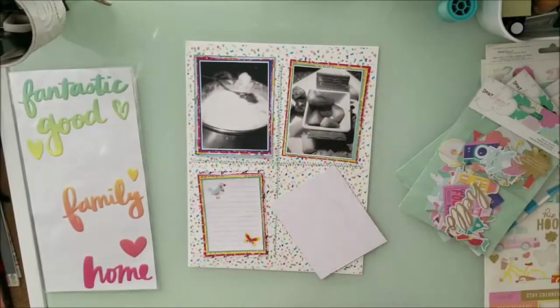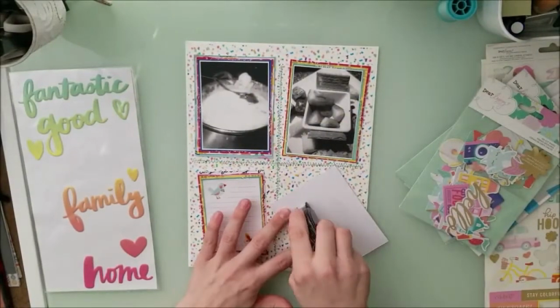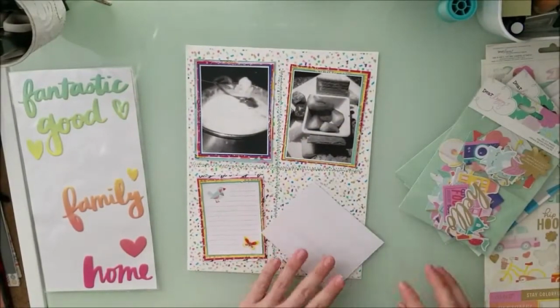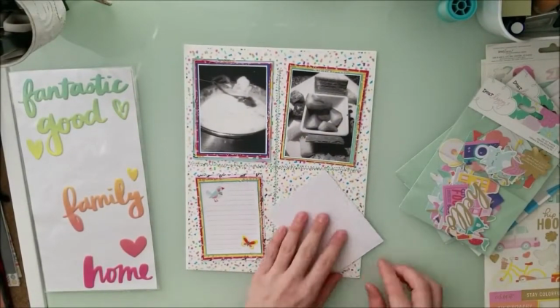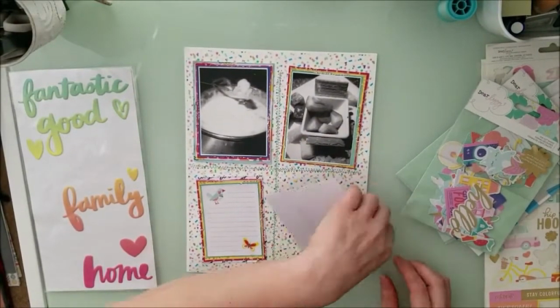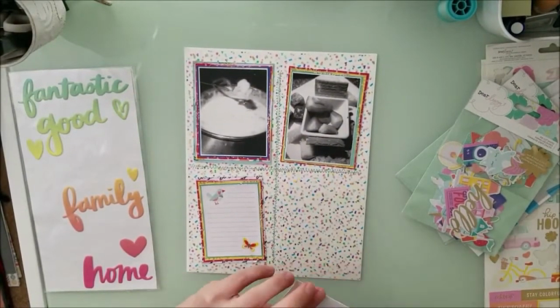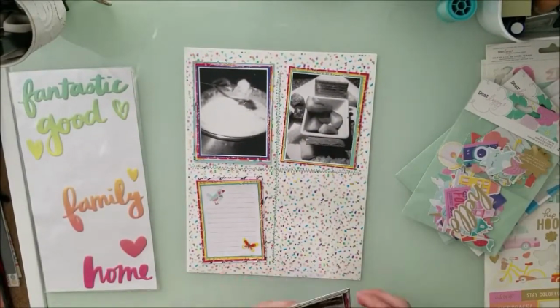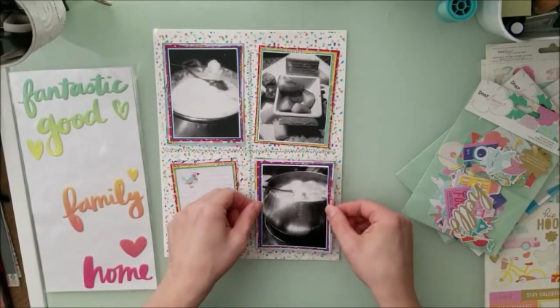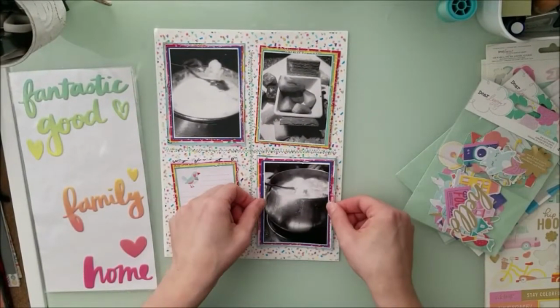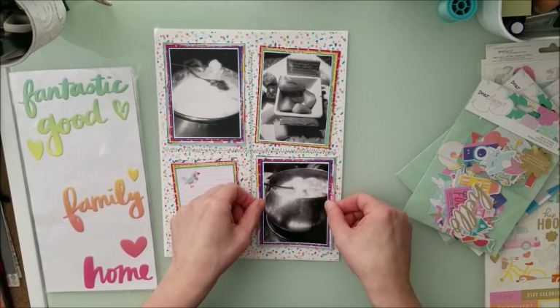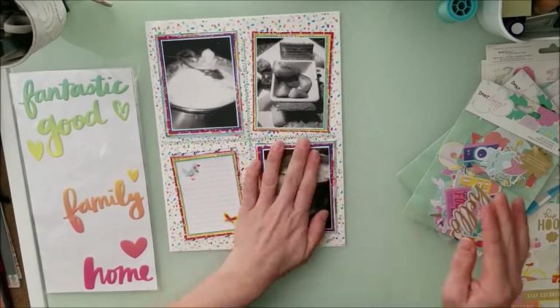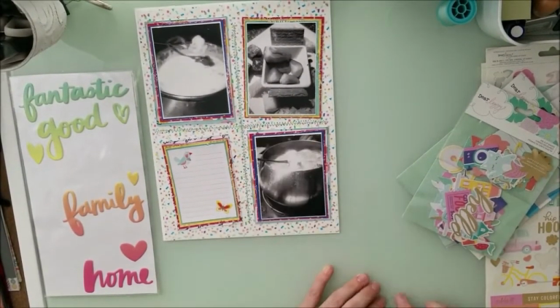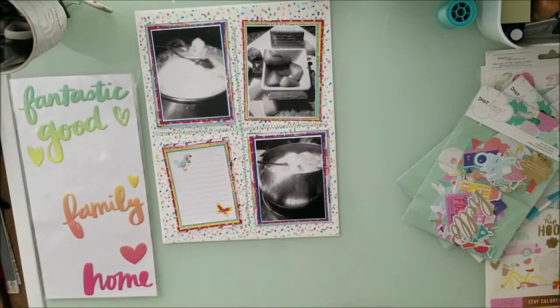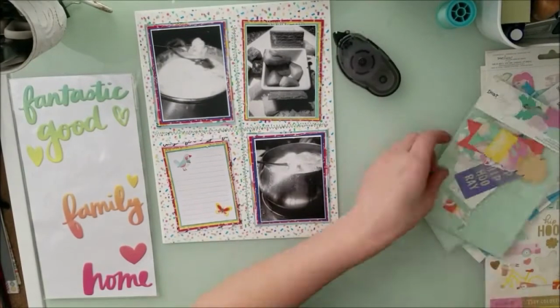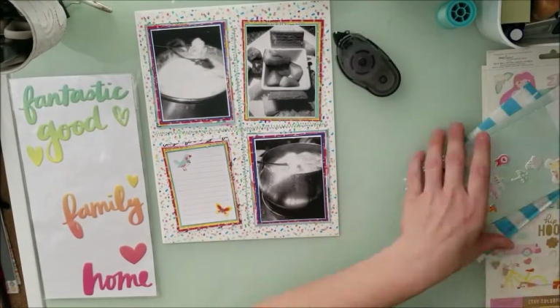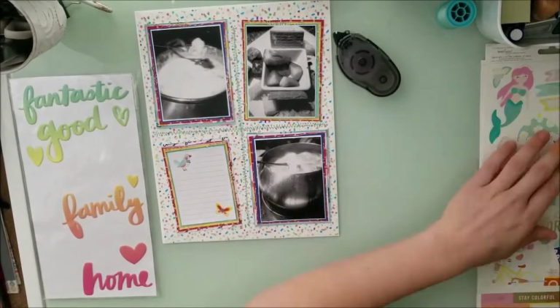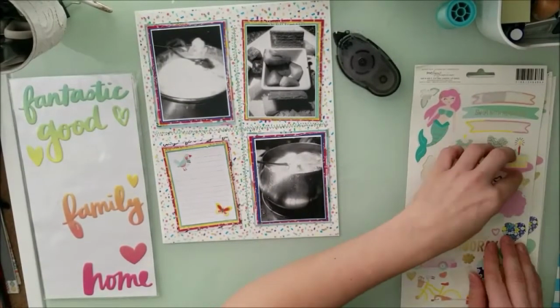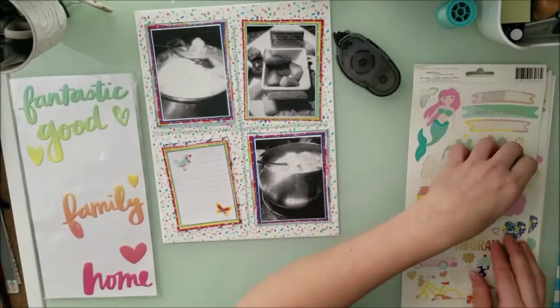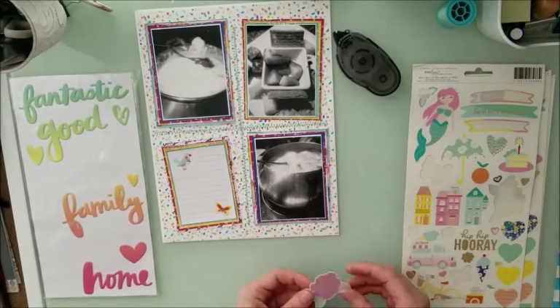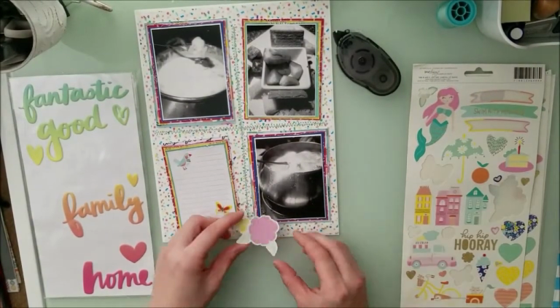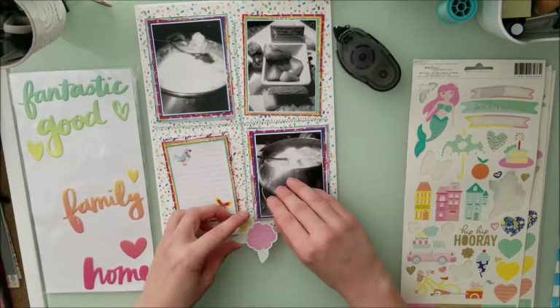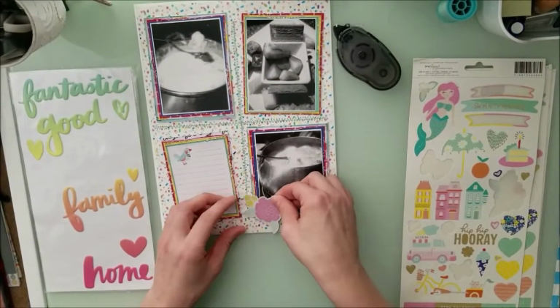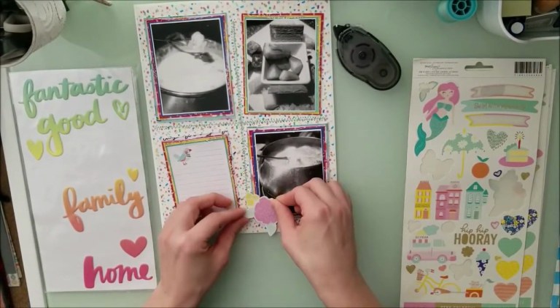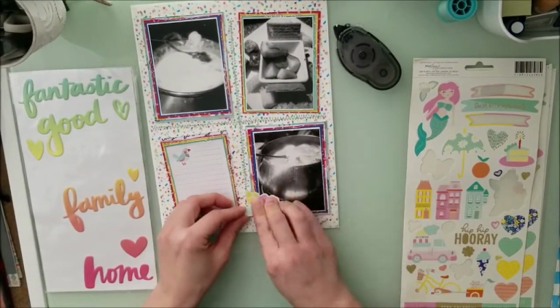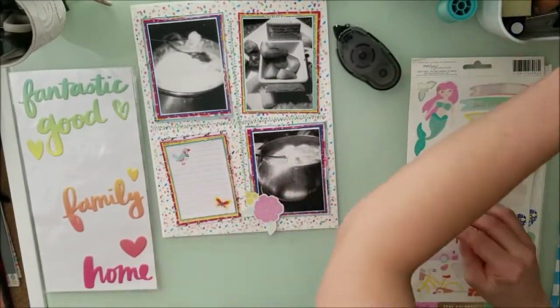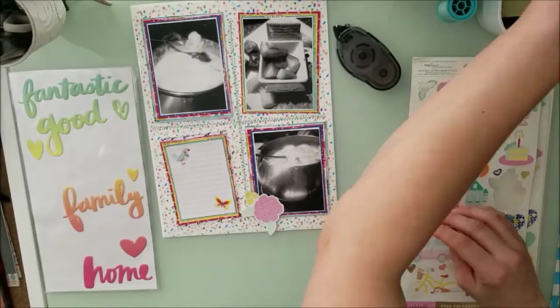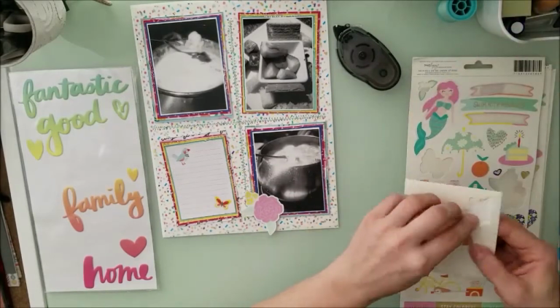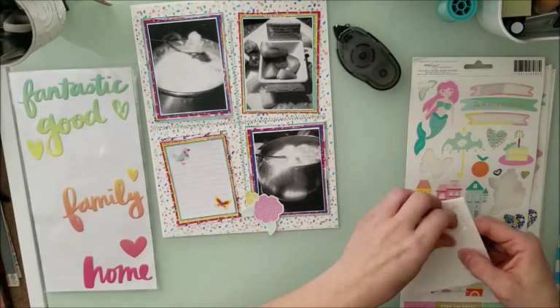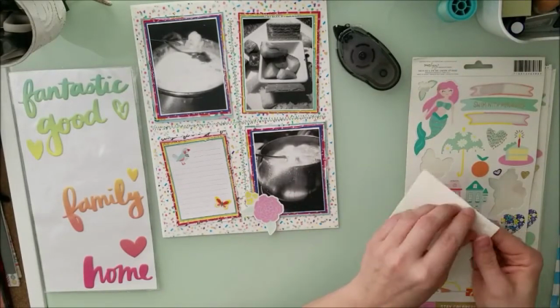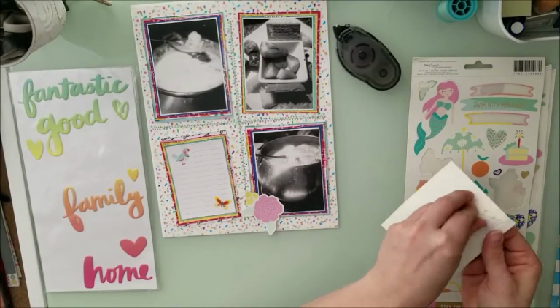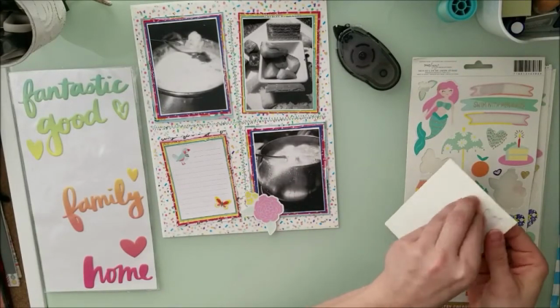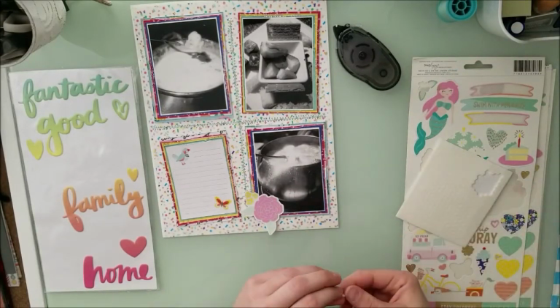Oh yeah, I forgot my ATG gun ran out — of course, isn't that normal? And now I'm getting ready to embellish.